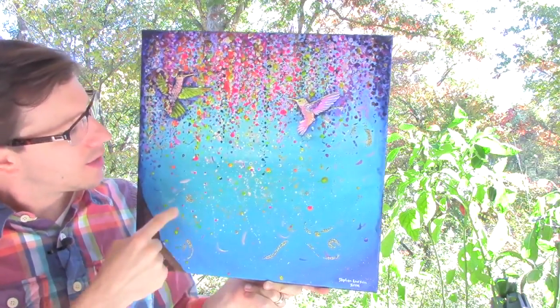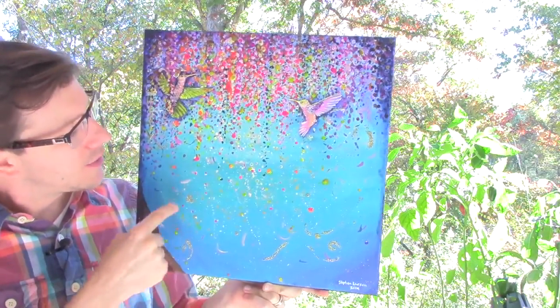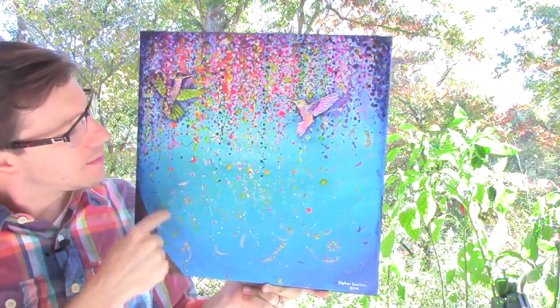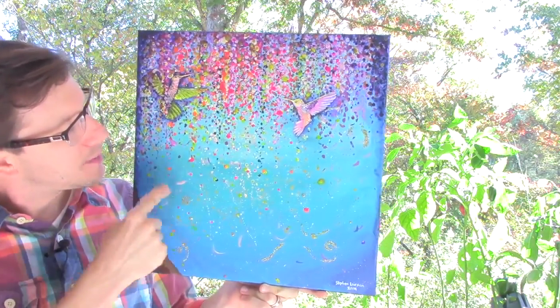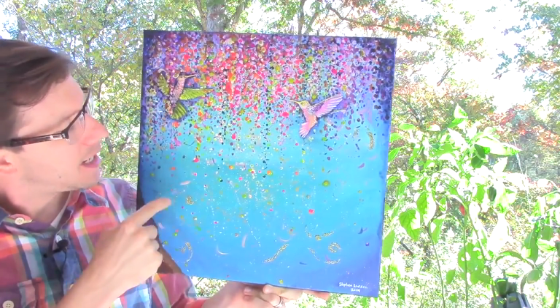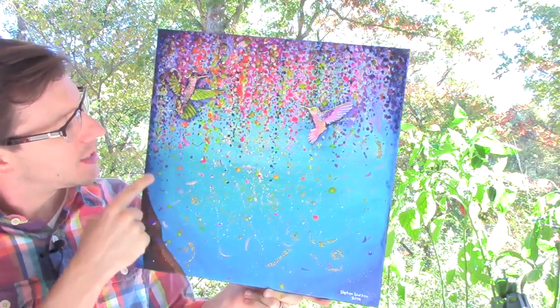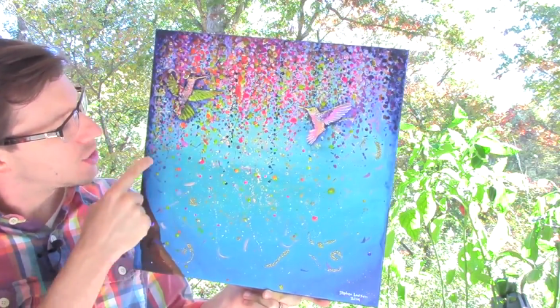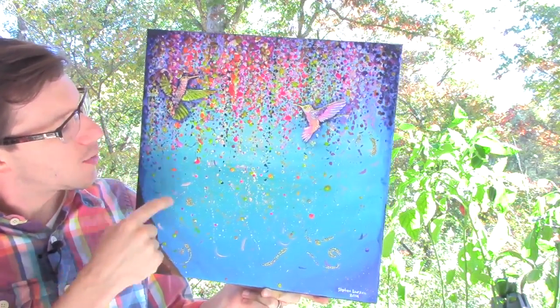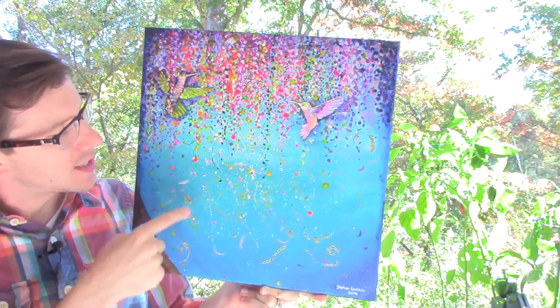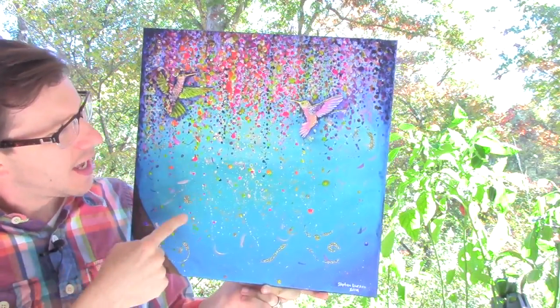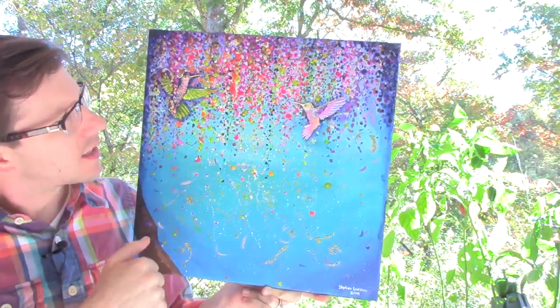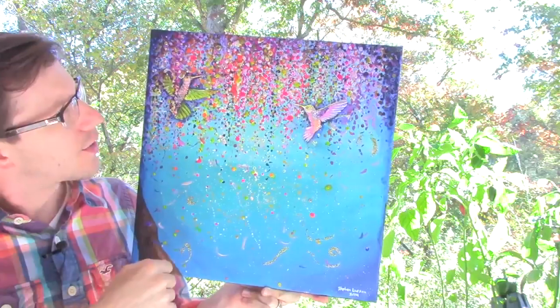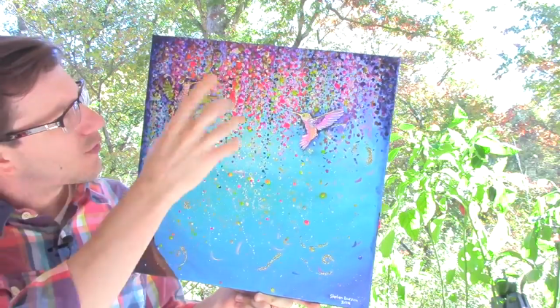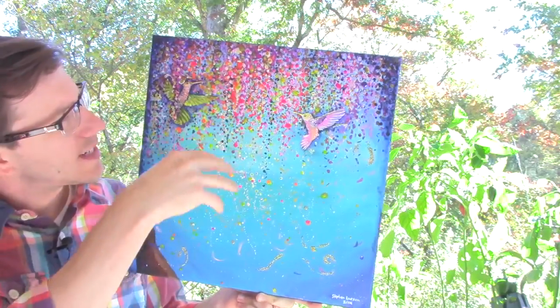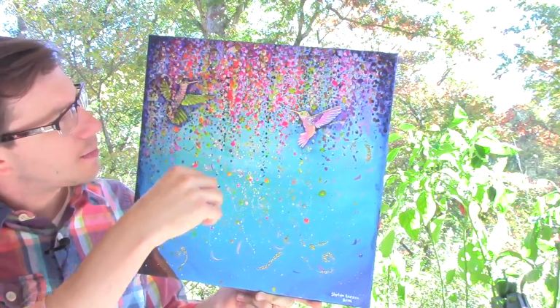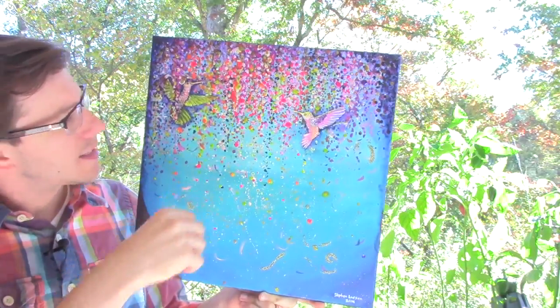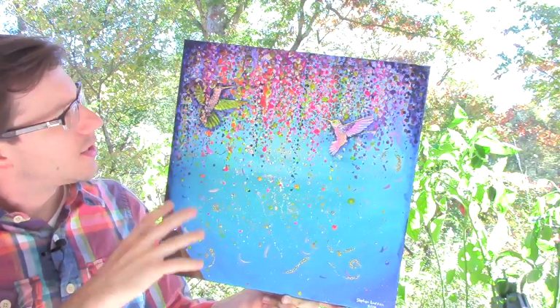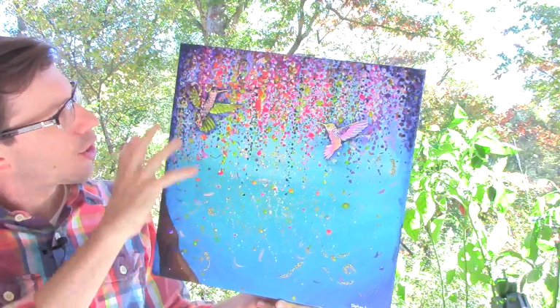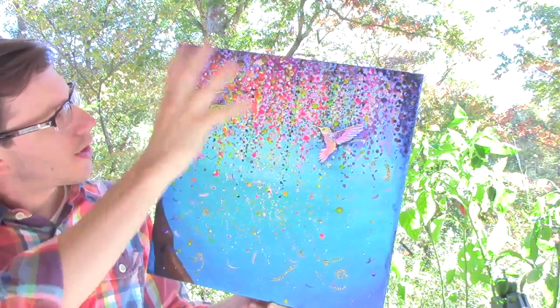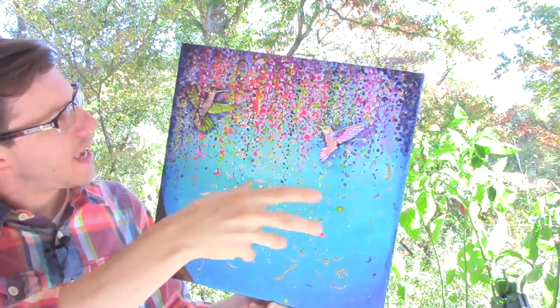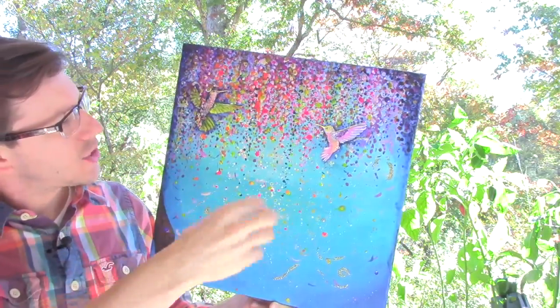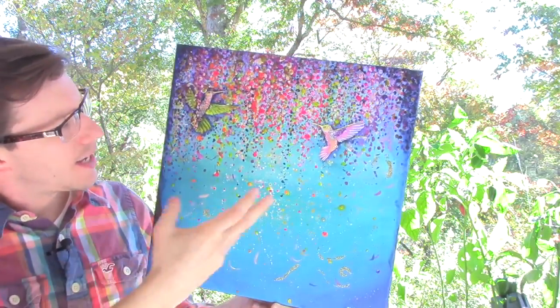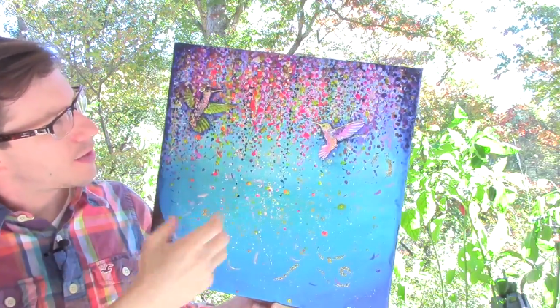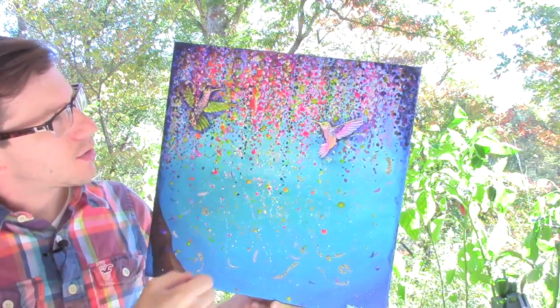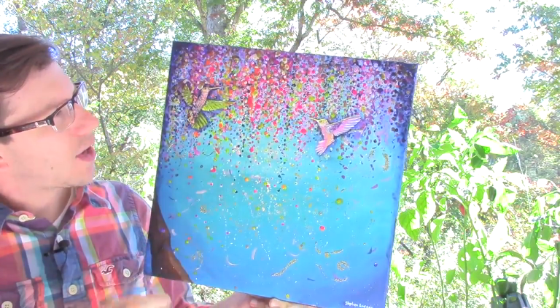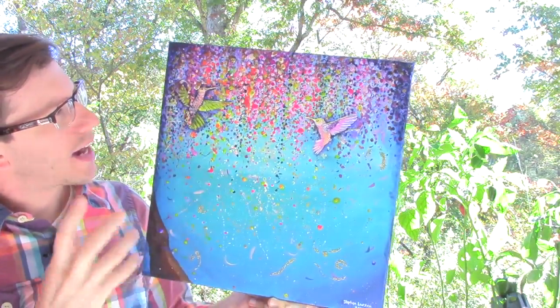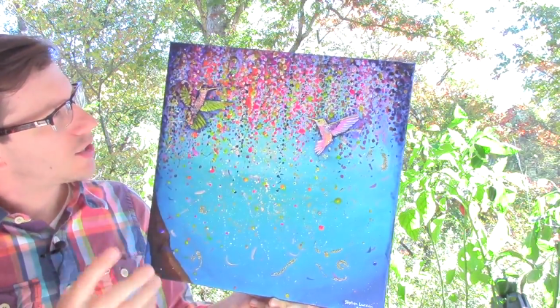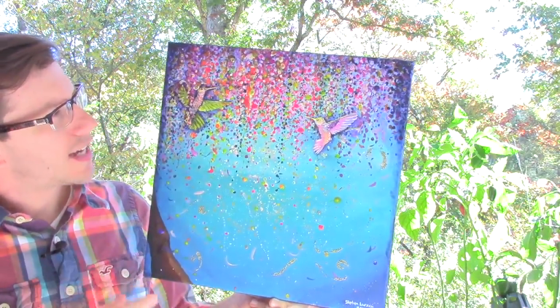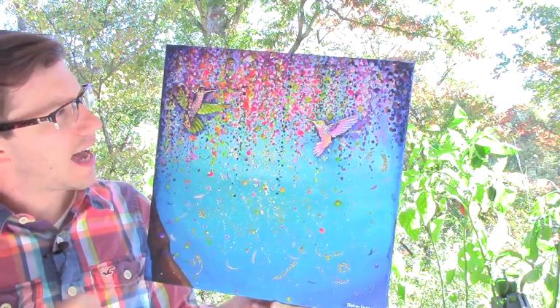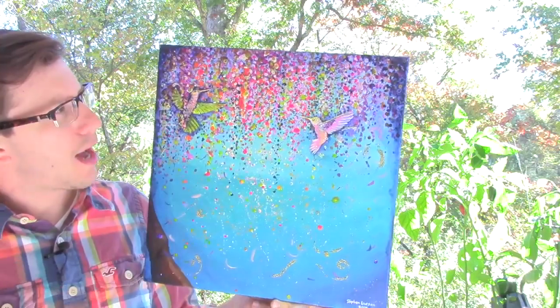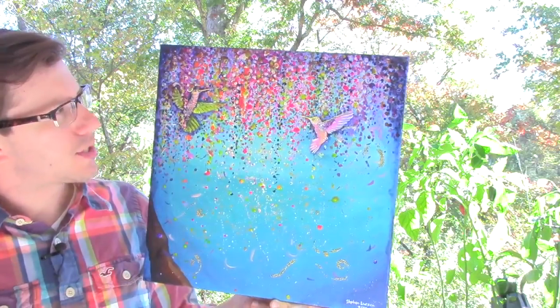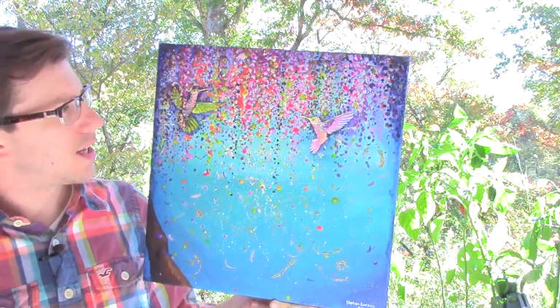There's even some mixed media elements such as sequins and glitter, fluorescent paints. It's darker around the edges, lighter in the middle, it's a high contrast, high pops of color.